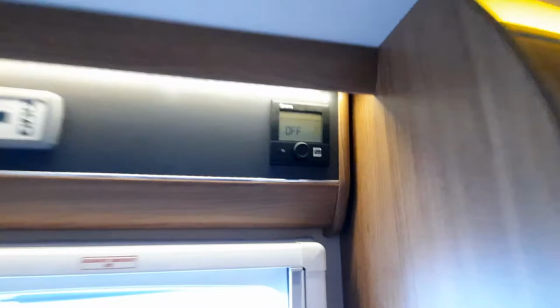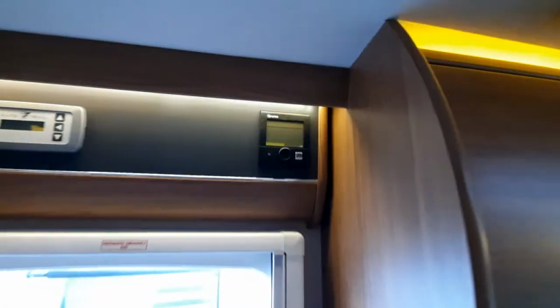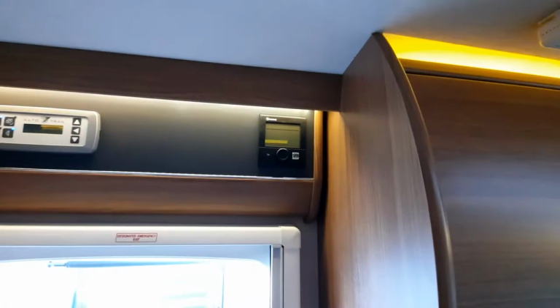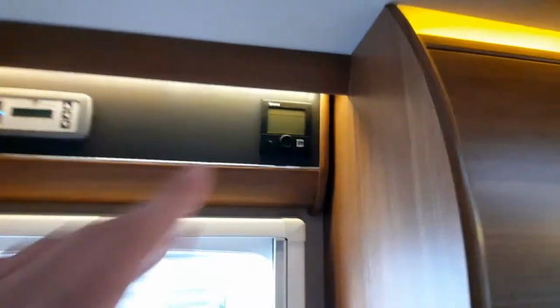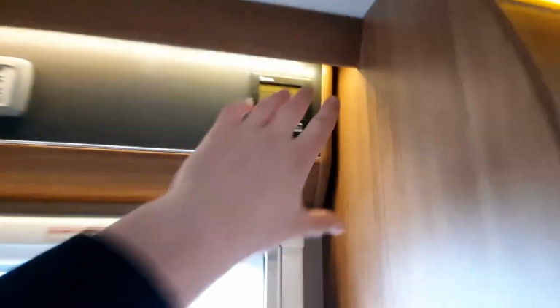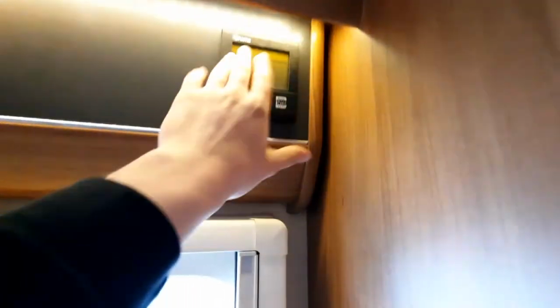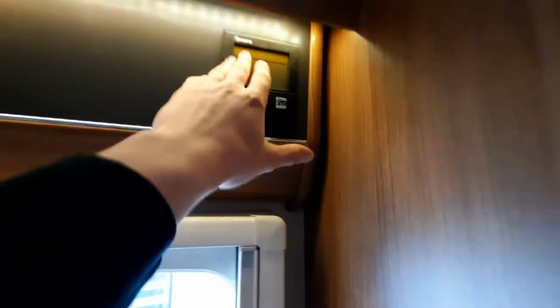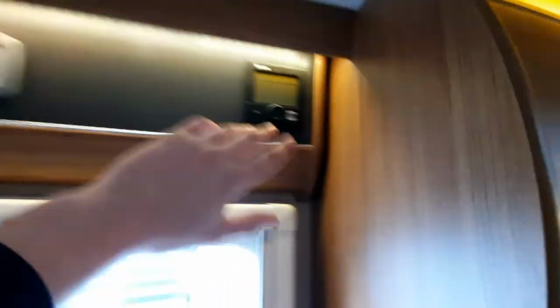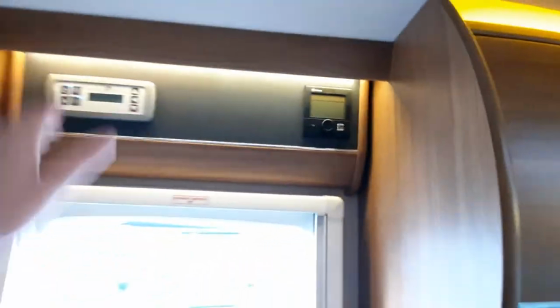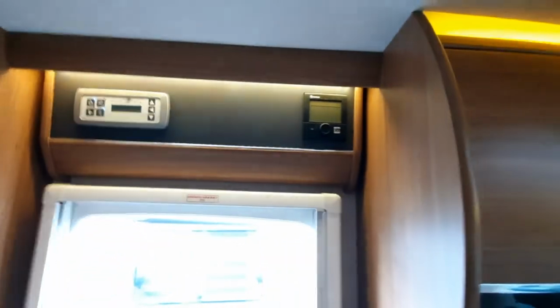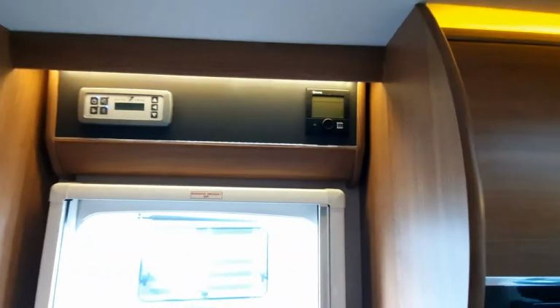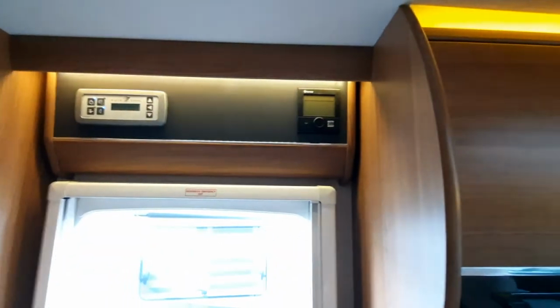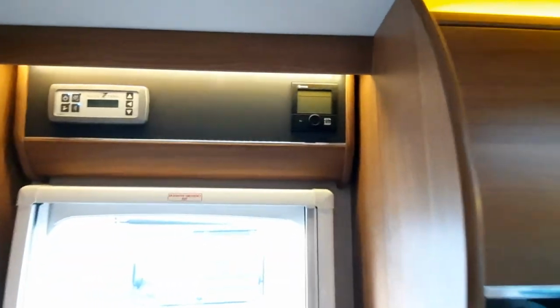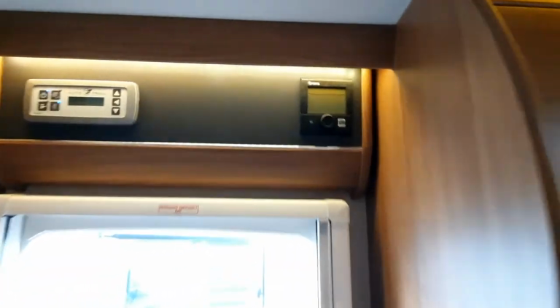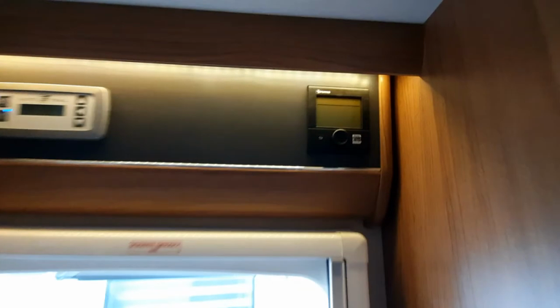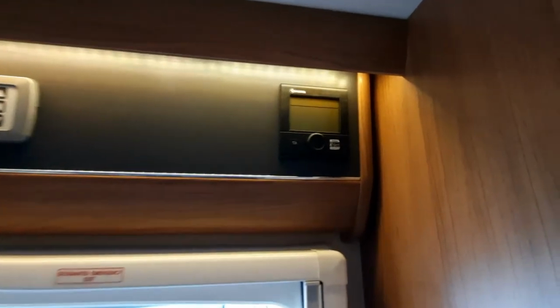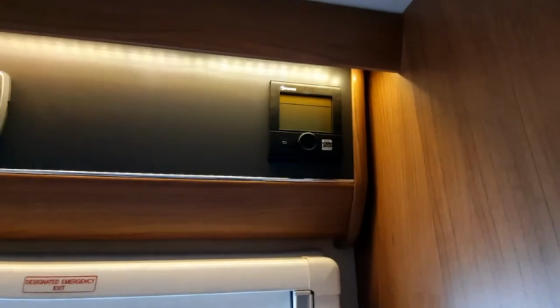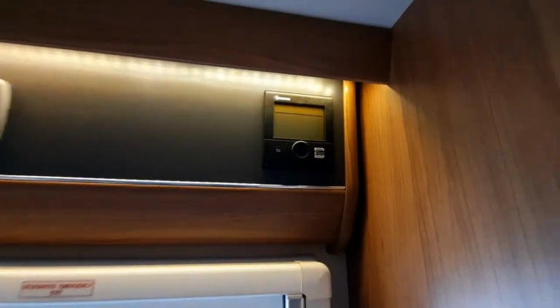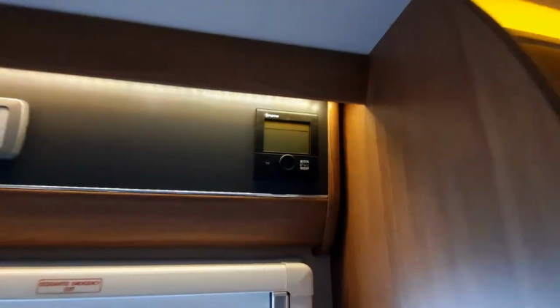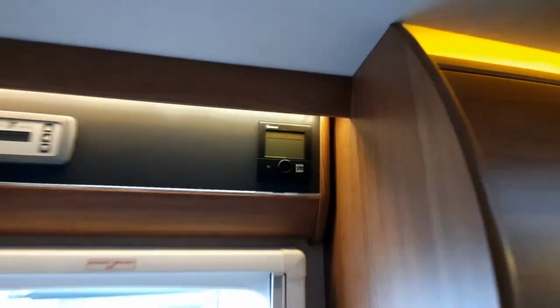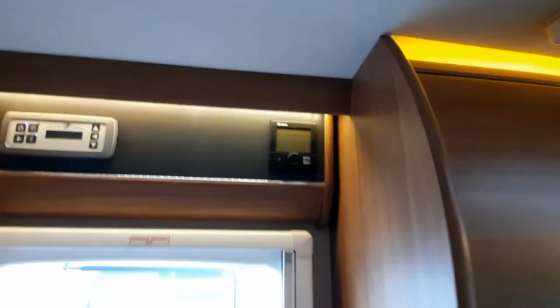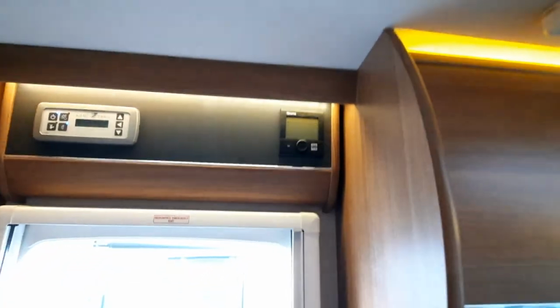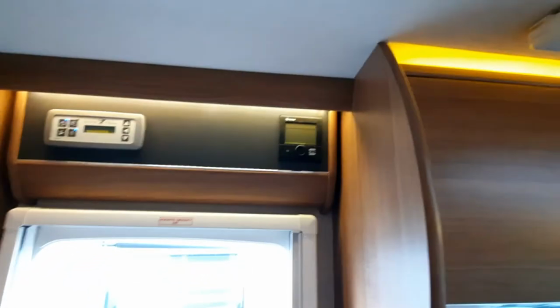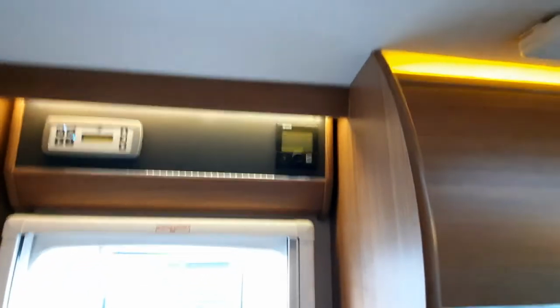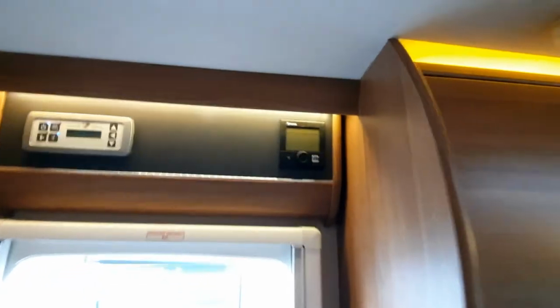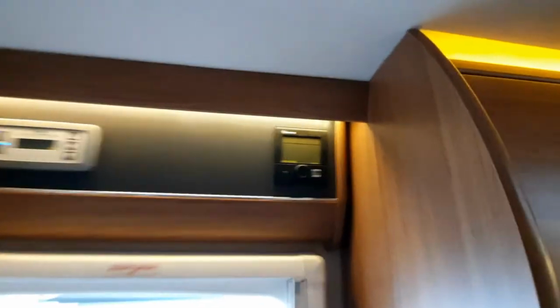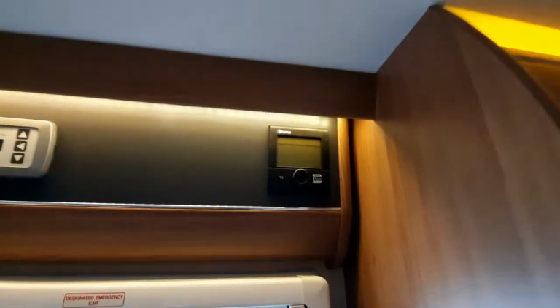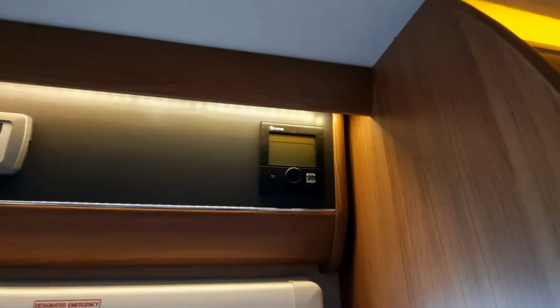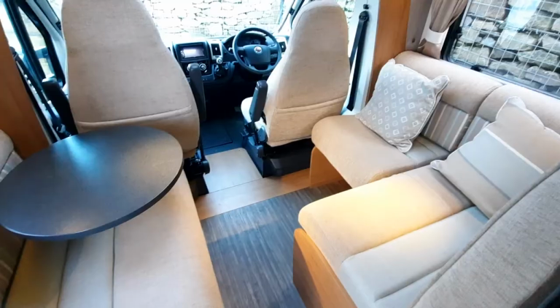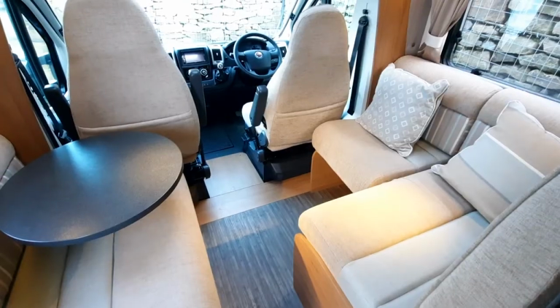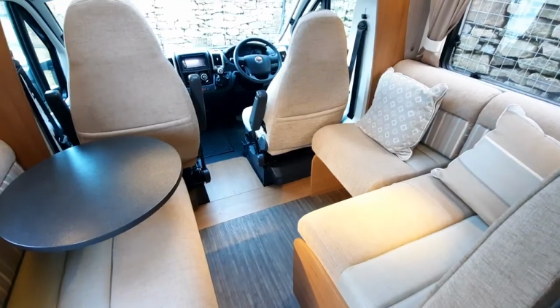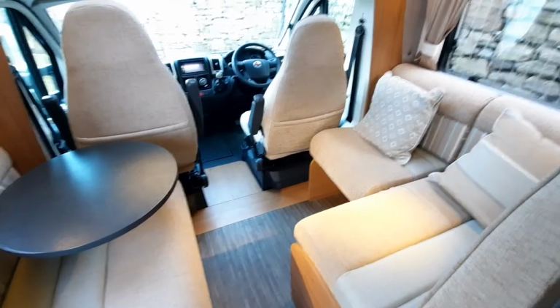Always make sure you turn it off before unplugging the vehicle, as you do run the risk of getting an error code the next time you come to use the van.